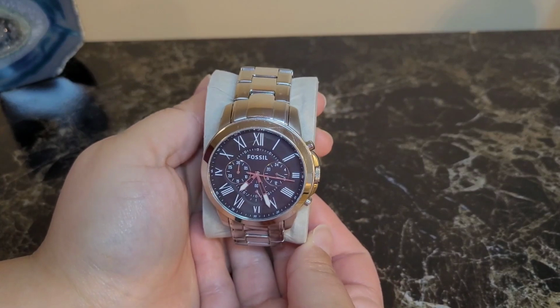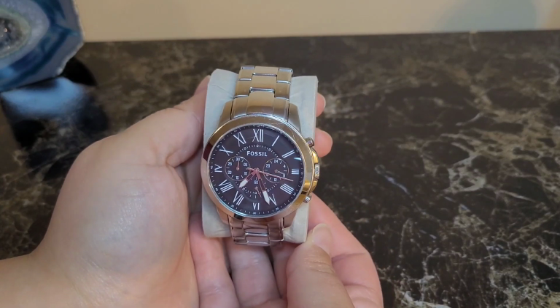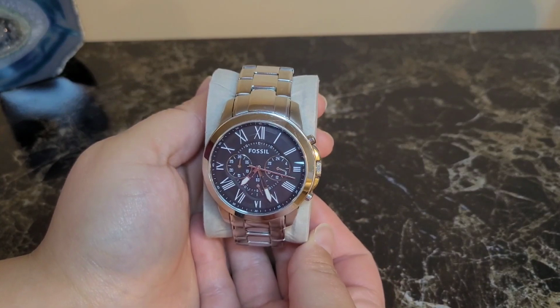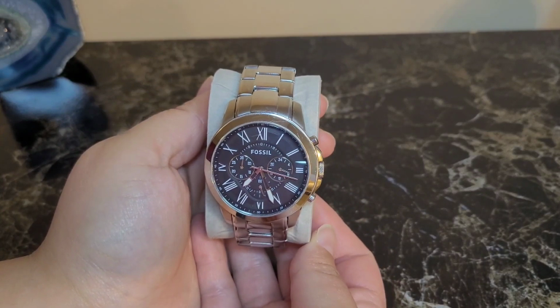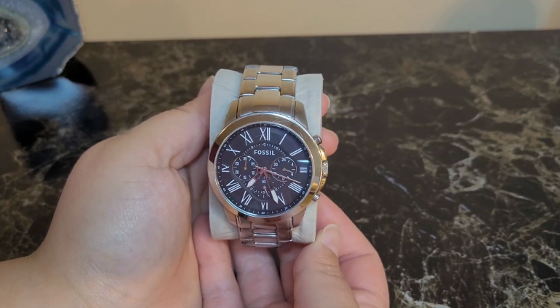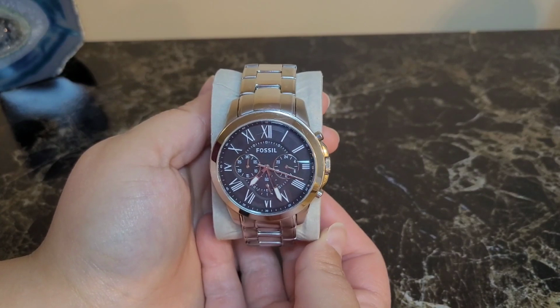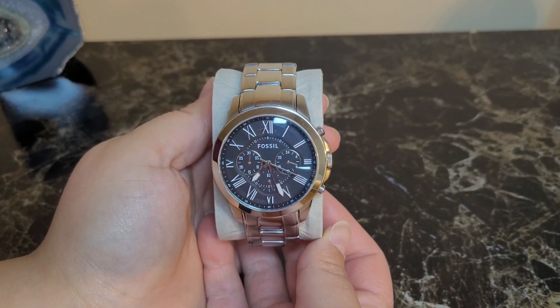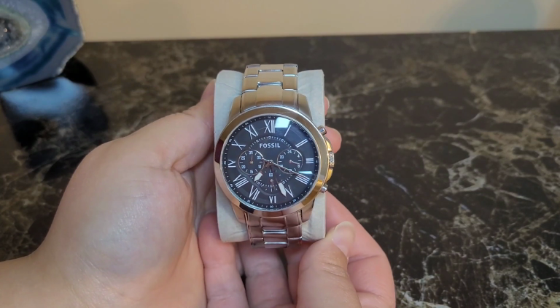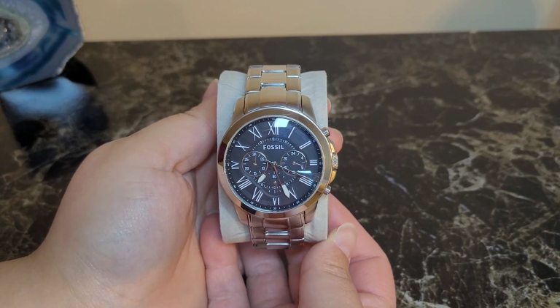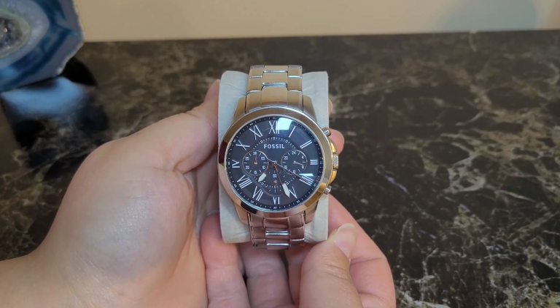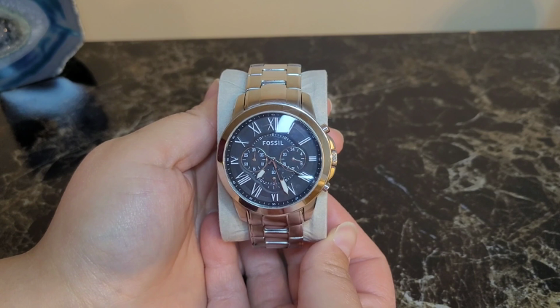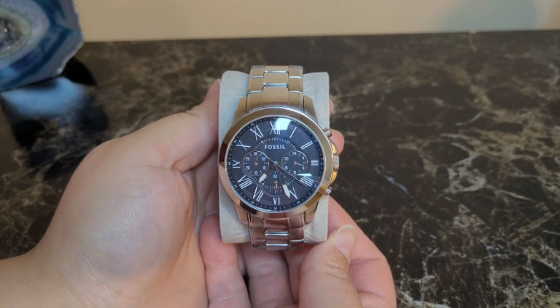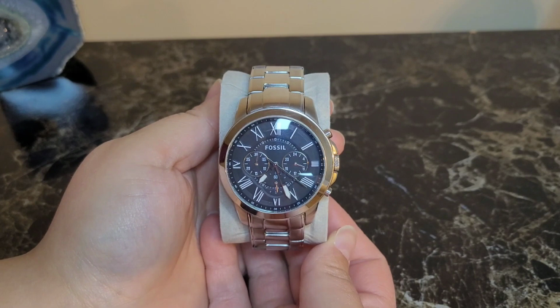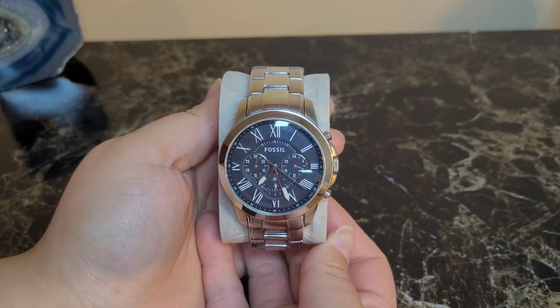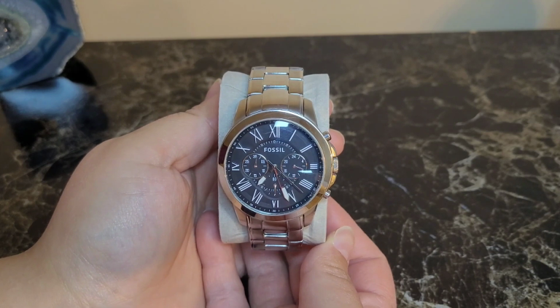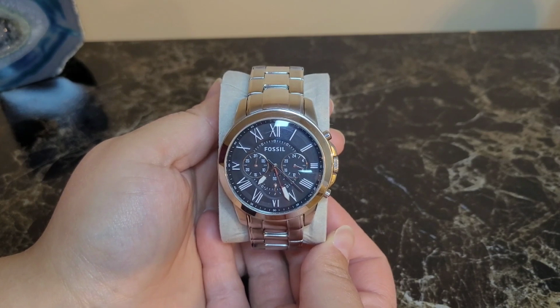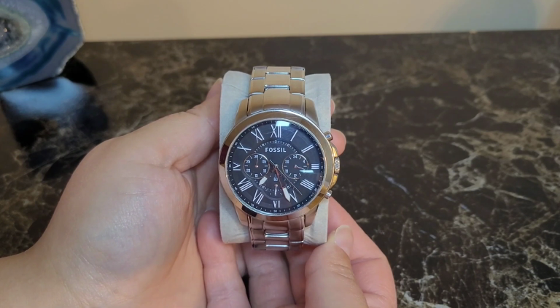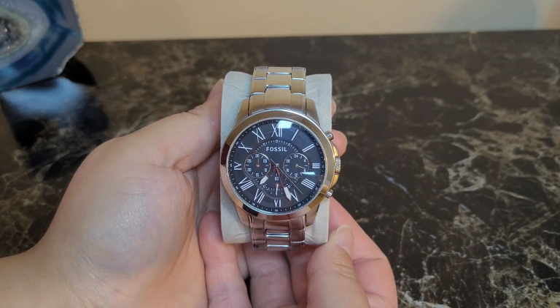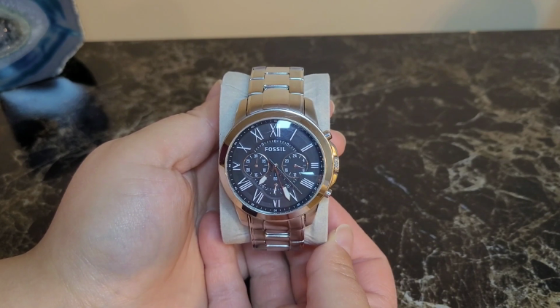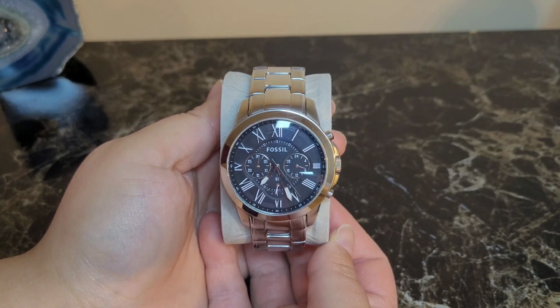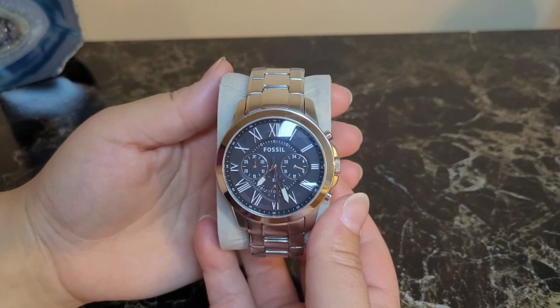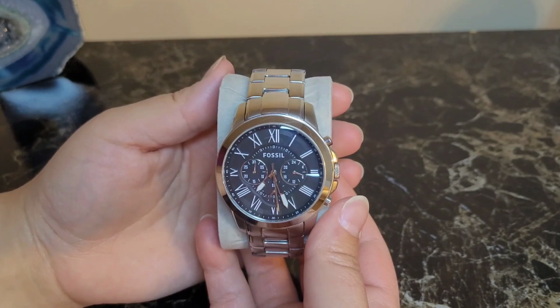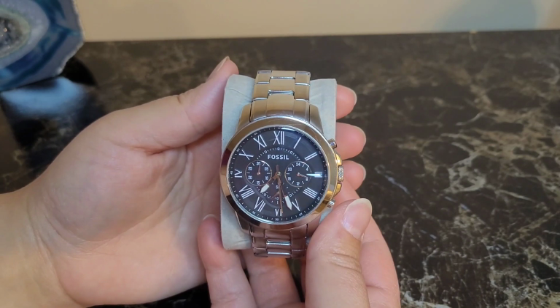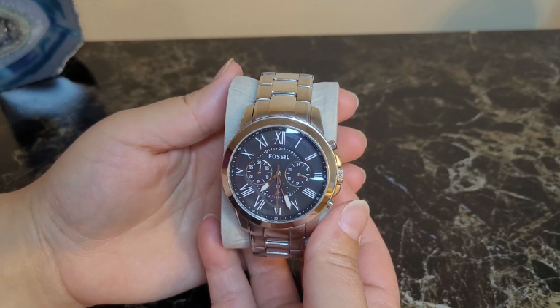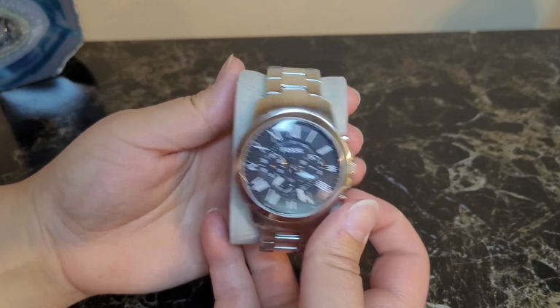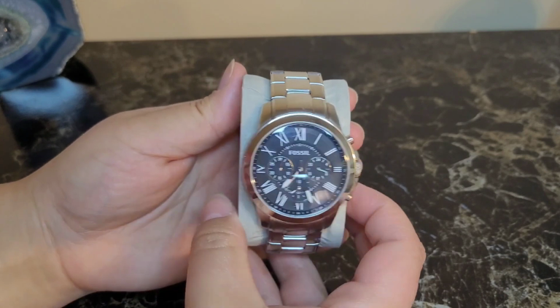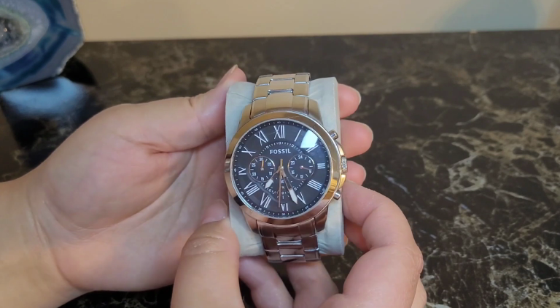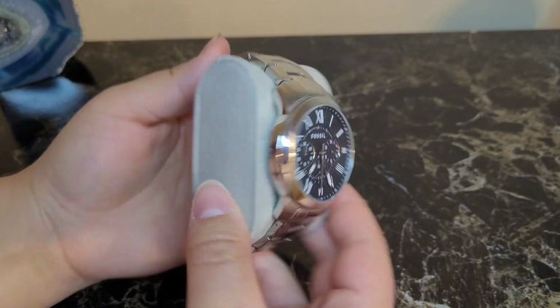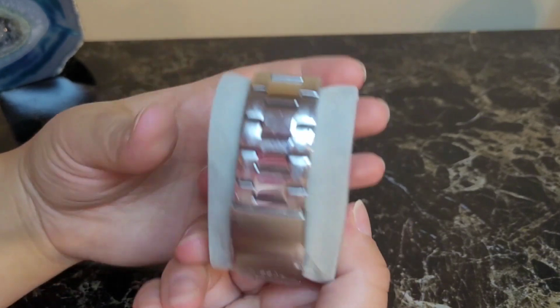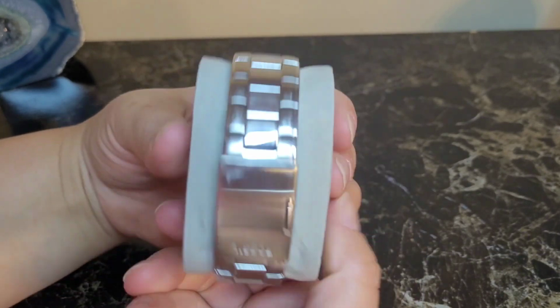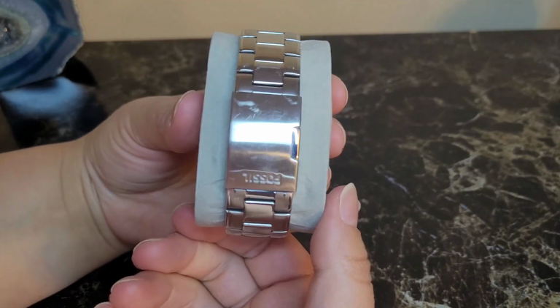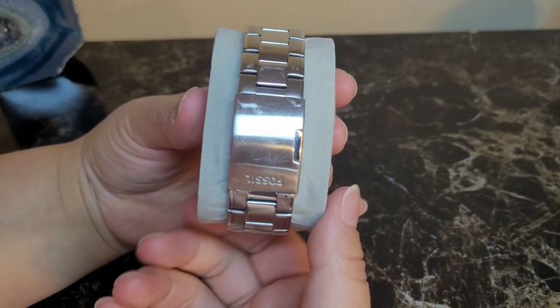This Fossil stainless steel chronograph watch is my husband's absolute favorite. It's simple but elegant, goes with almost everything. It's got a nice sleek look to it and it's very easy to put on by yourself.